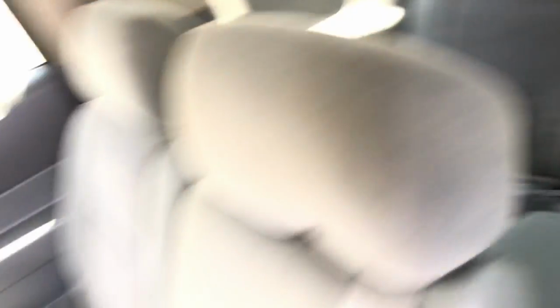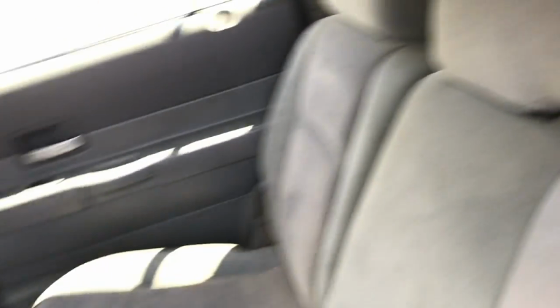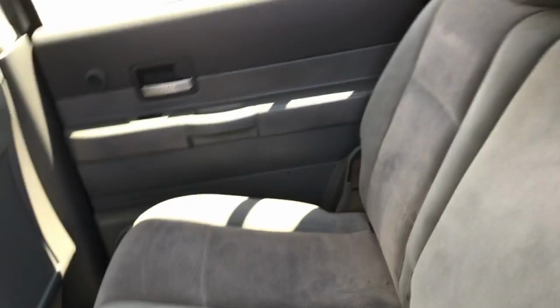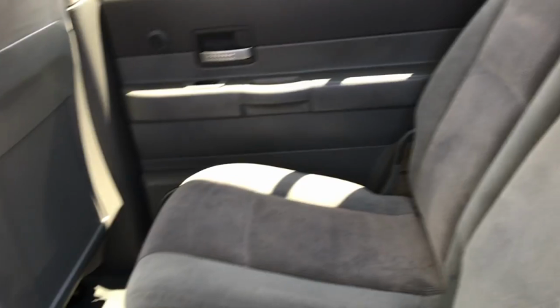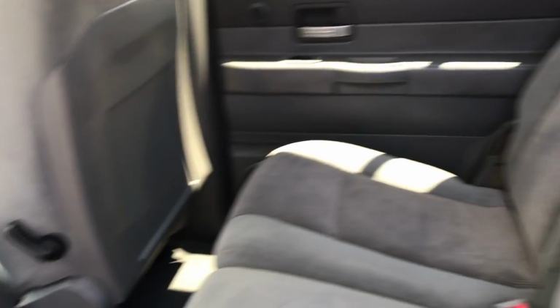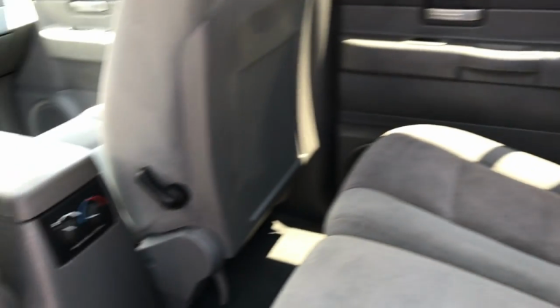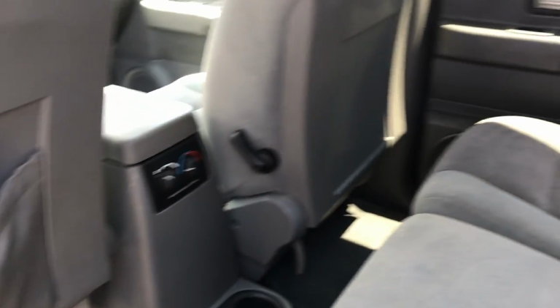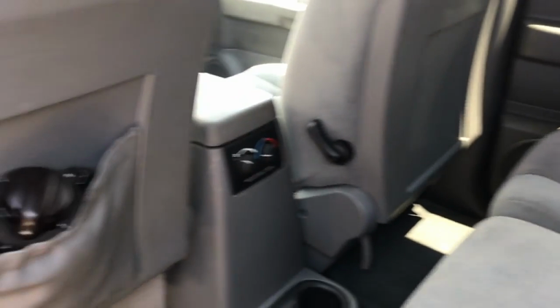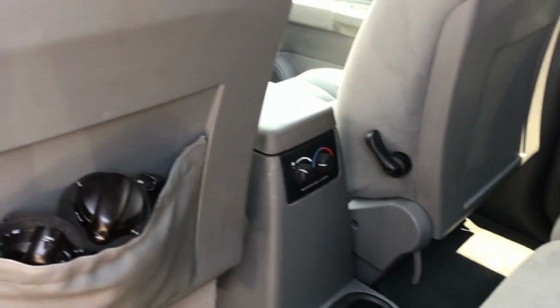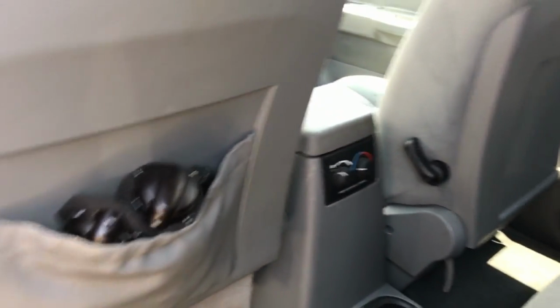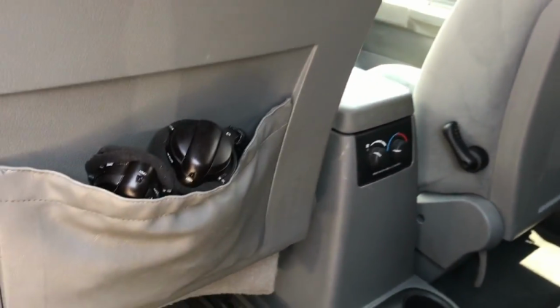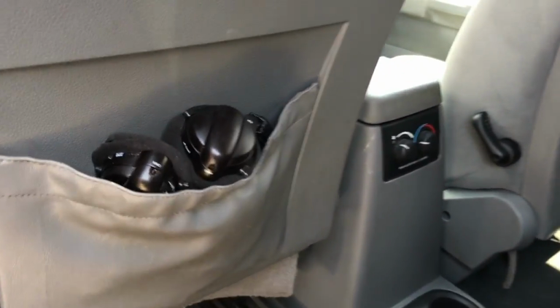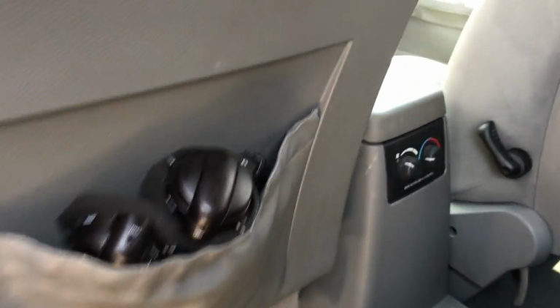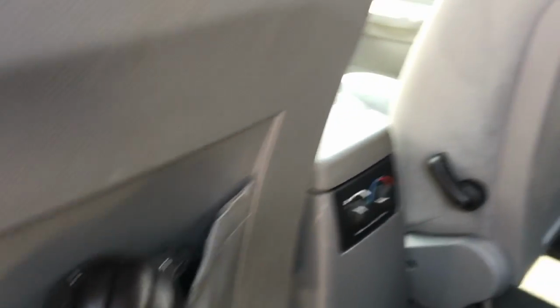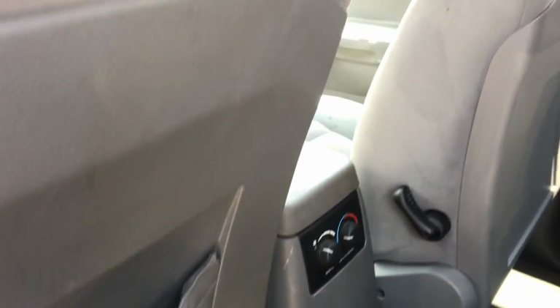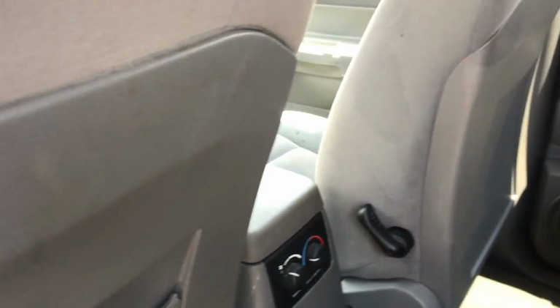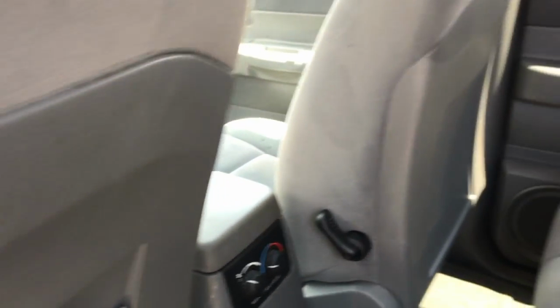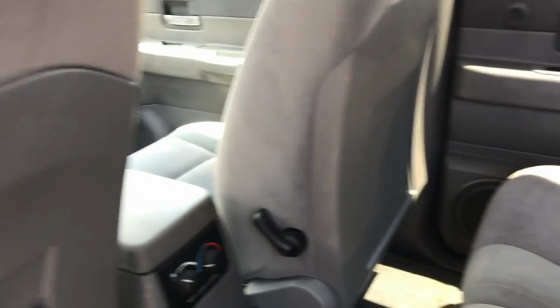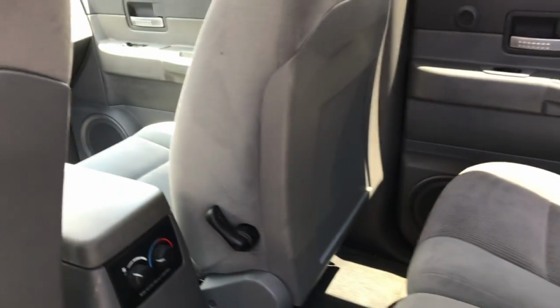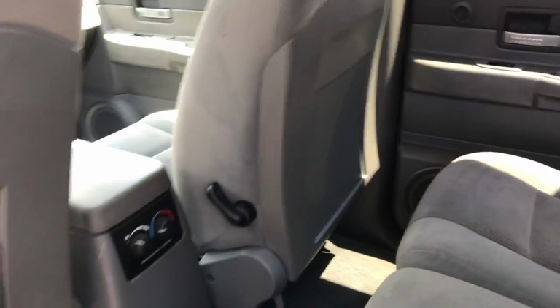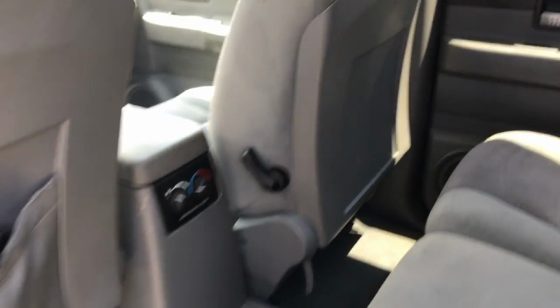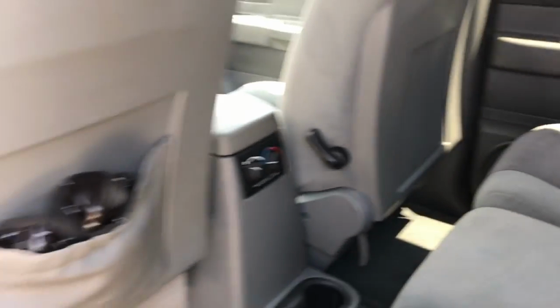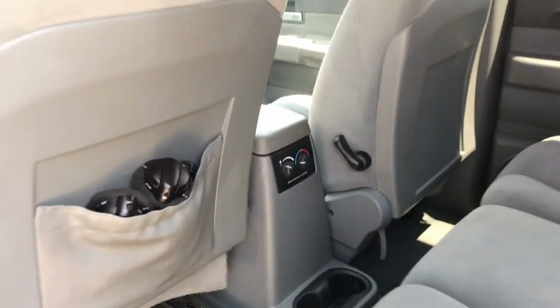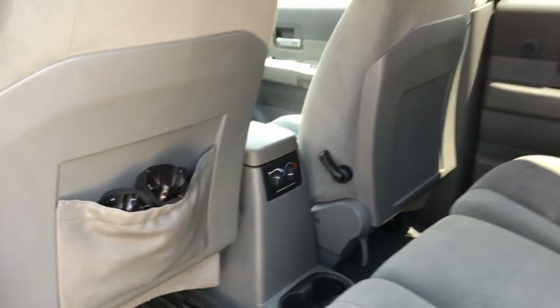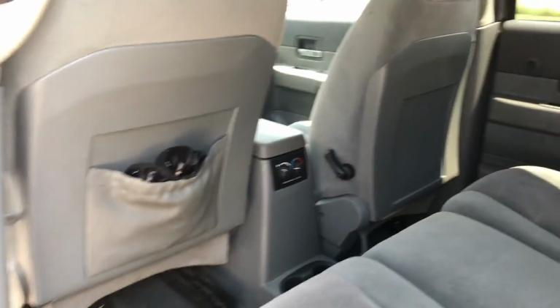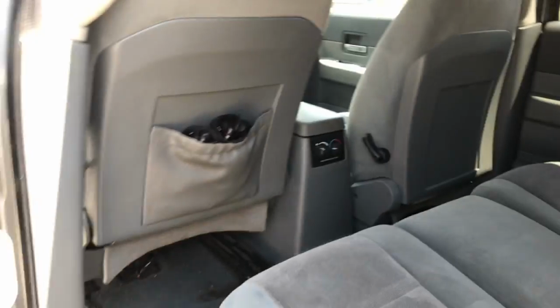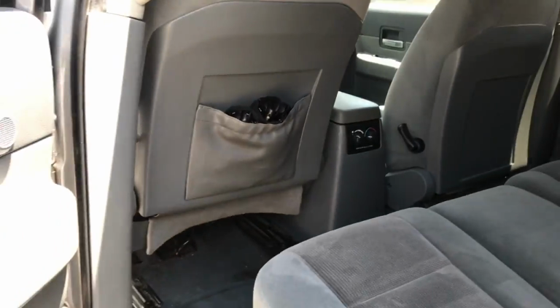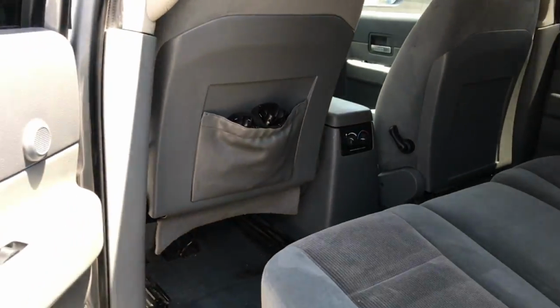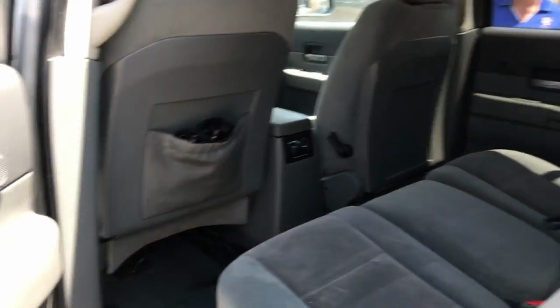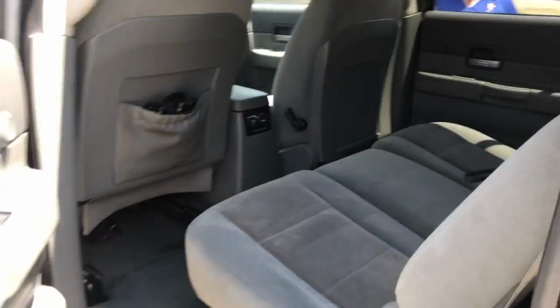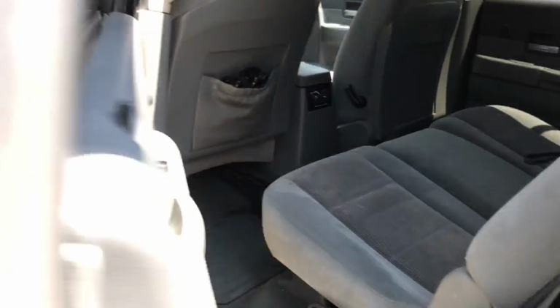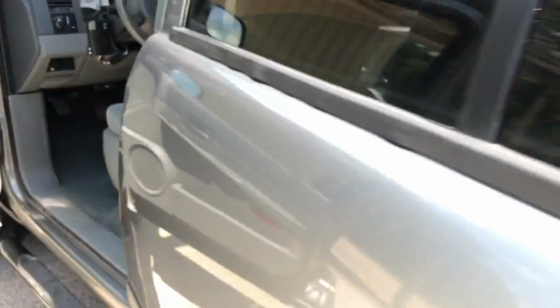It has a third row seat and rear air. You can see it's just as clean as can be.